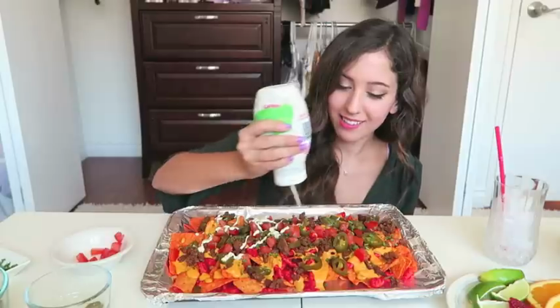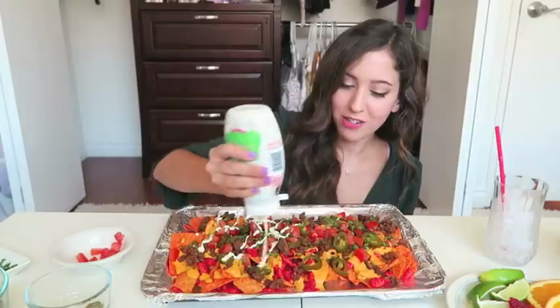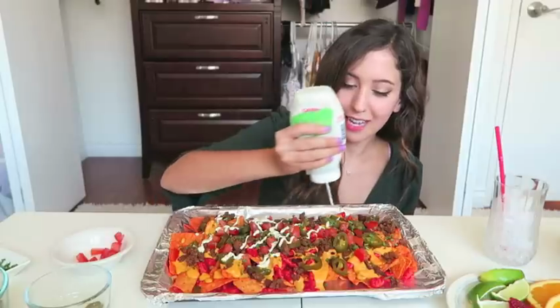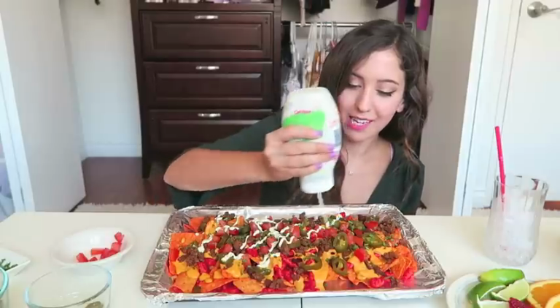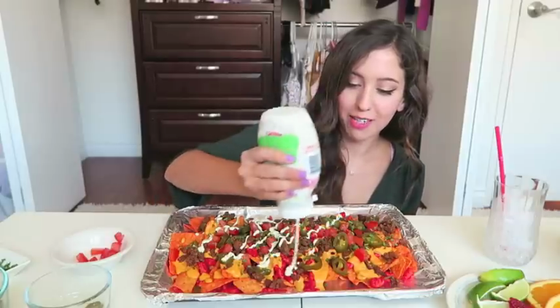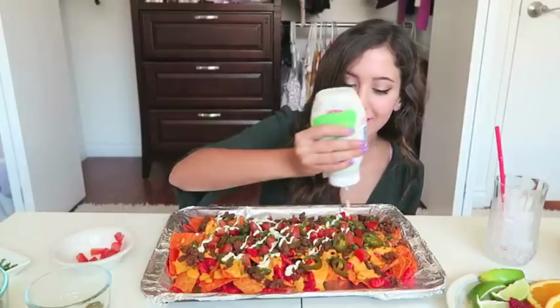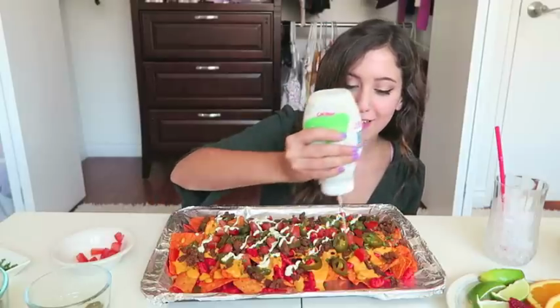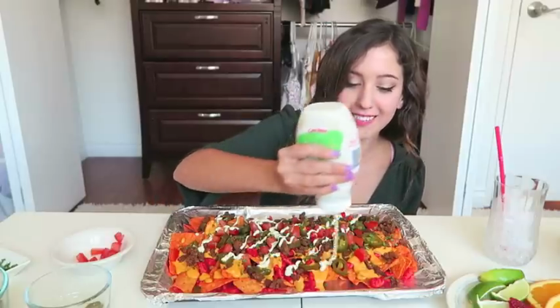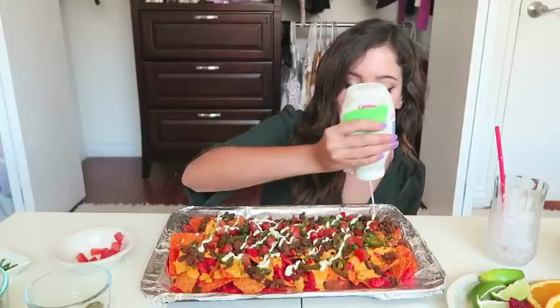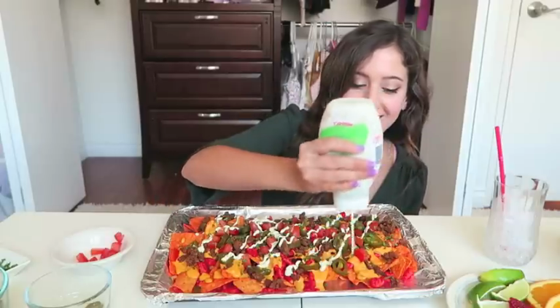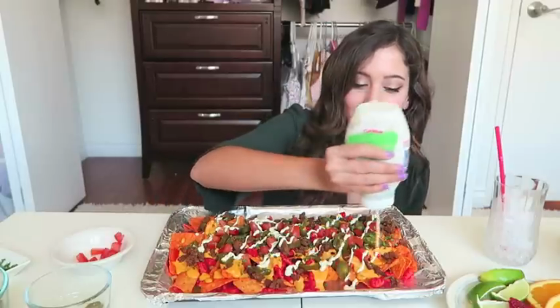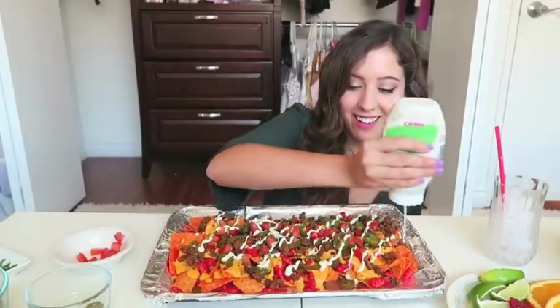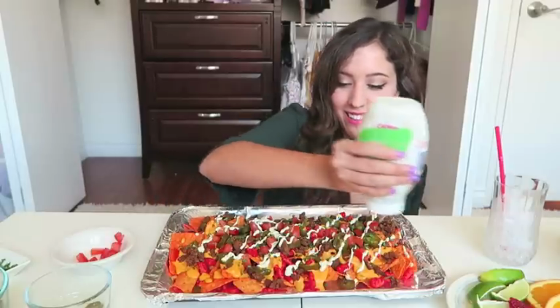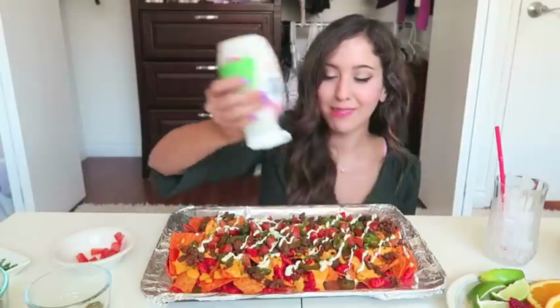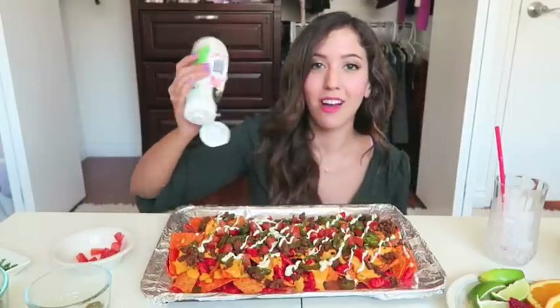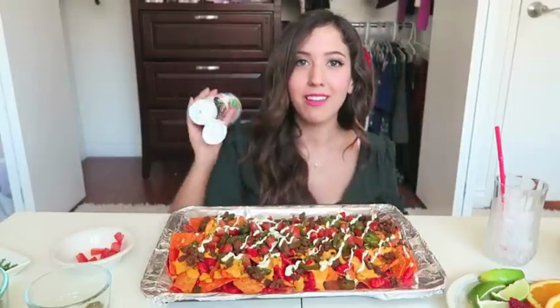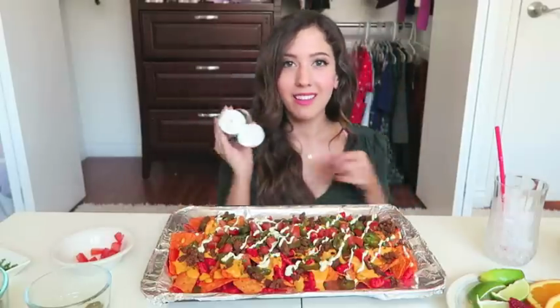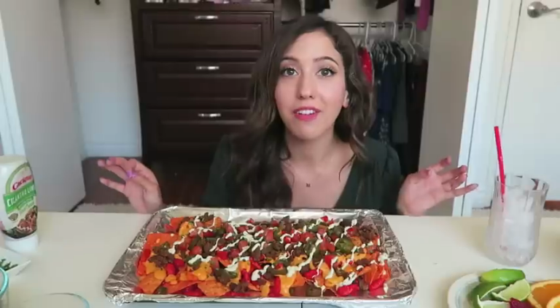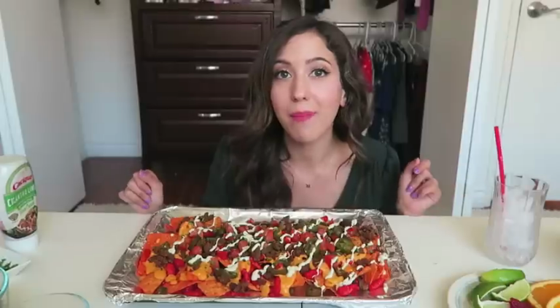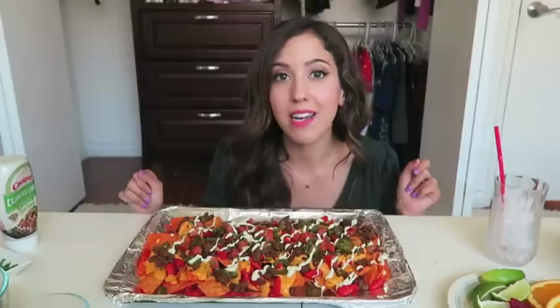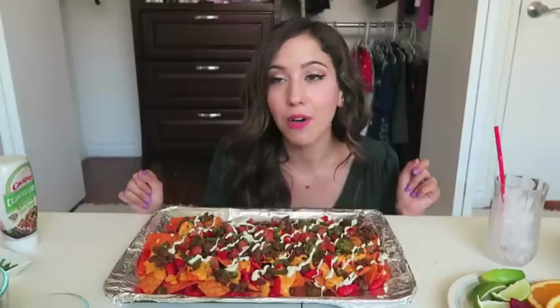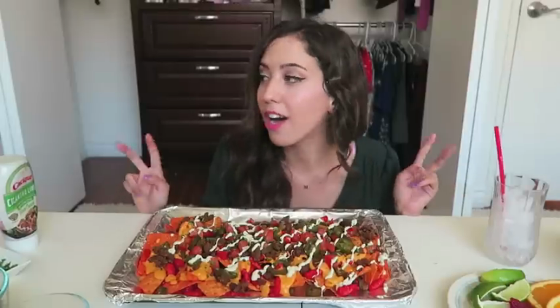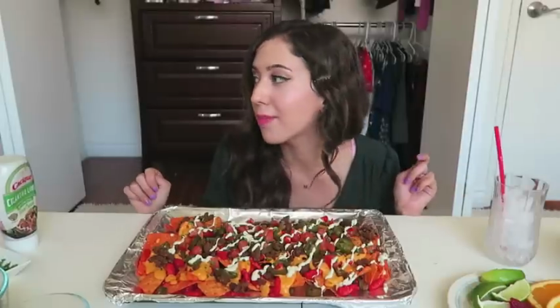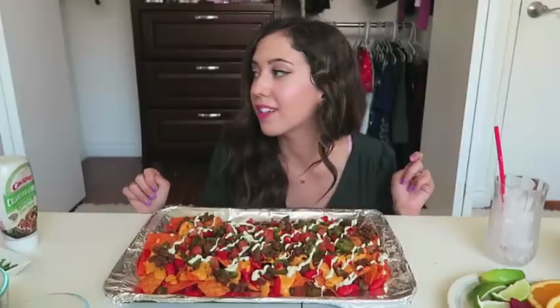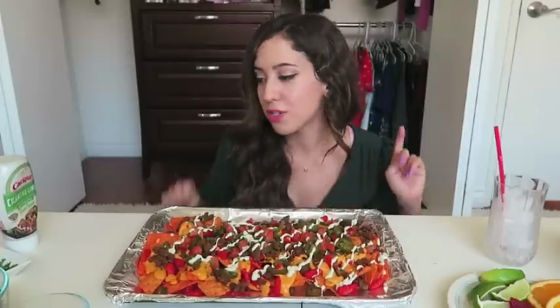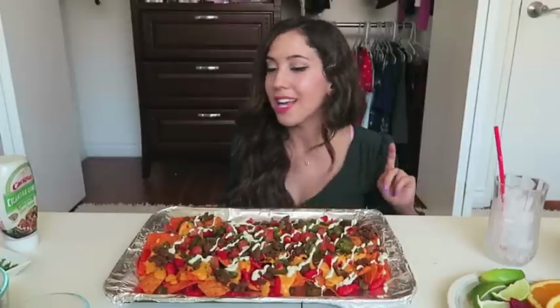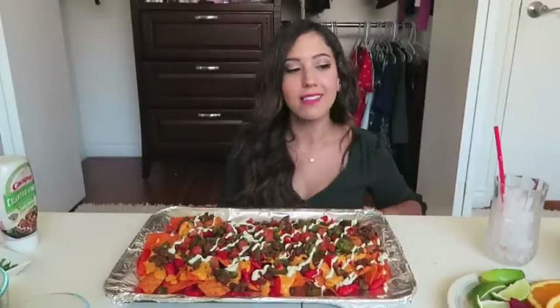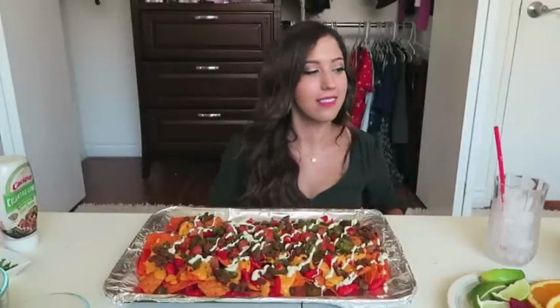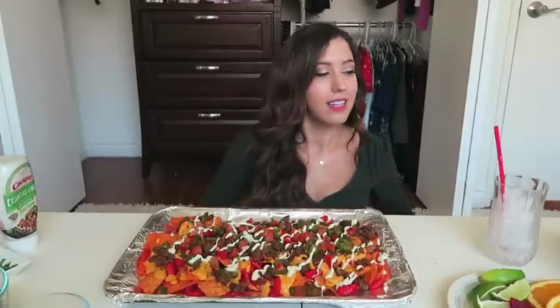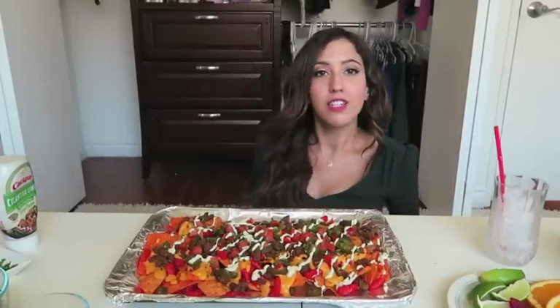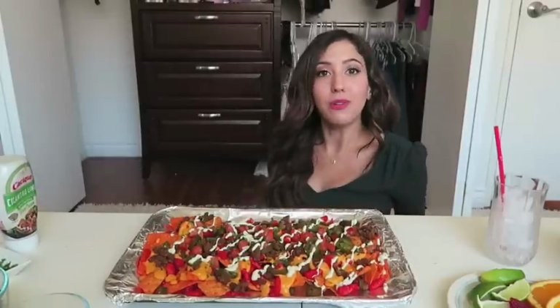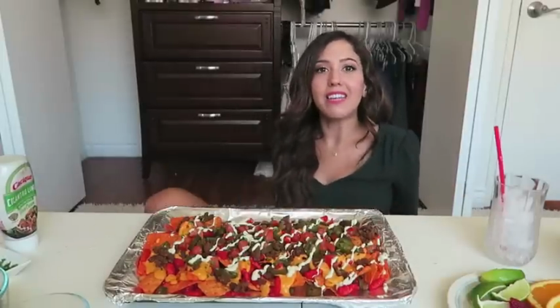Cilantro lime sour cream — this better taste good or that was not worth it. I forgot my Diet Coke, I'll be back in two seconds, don't leave.